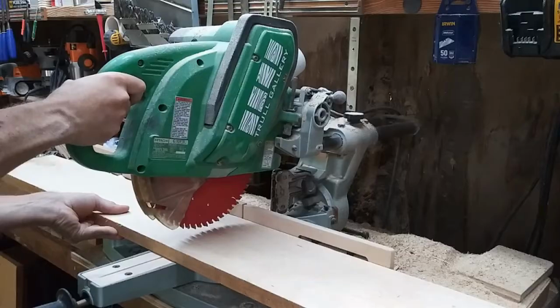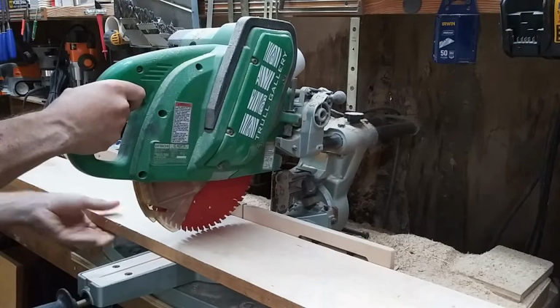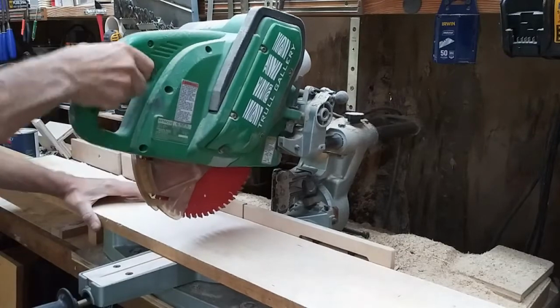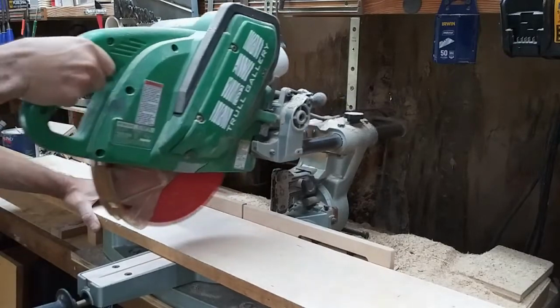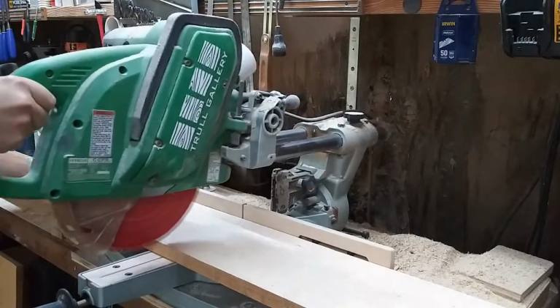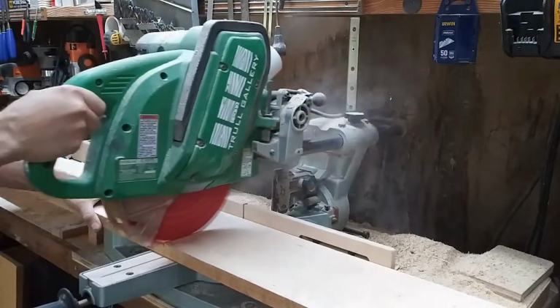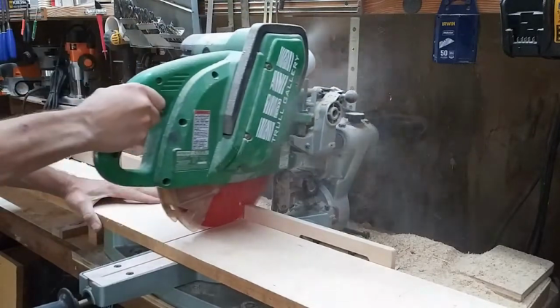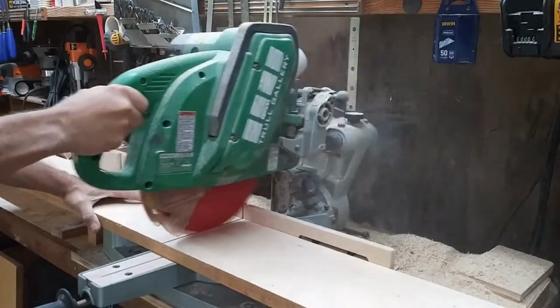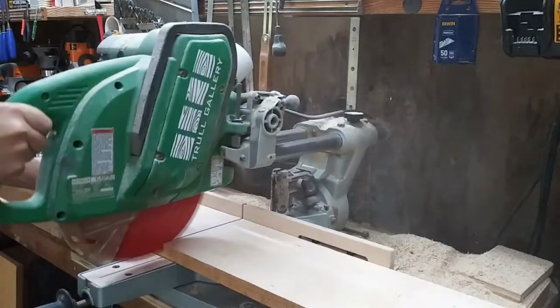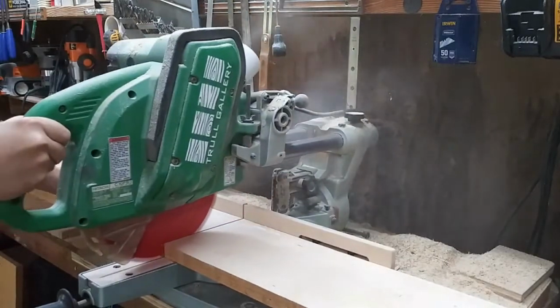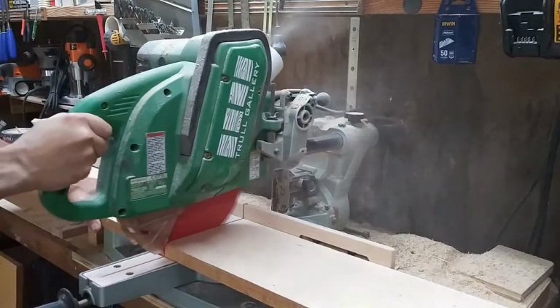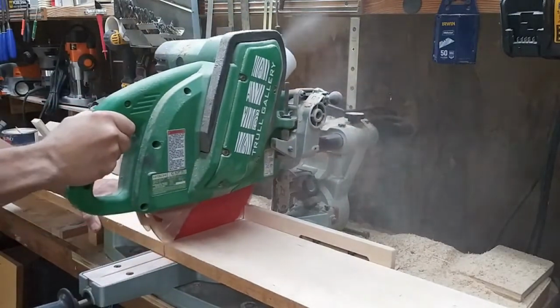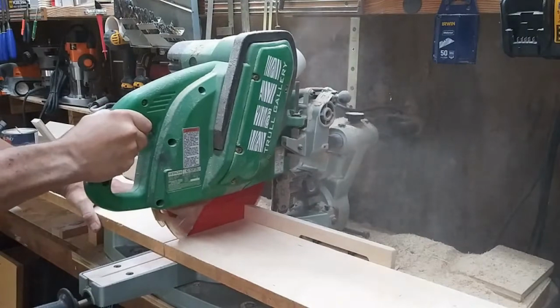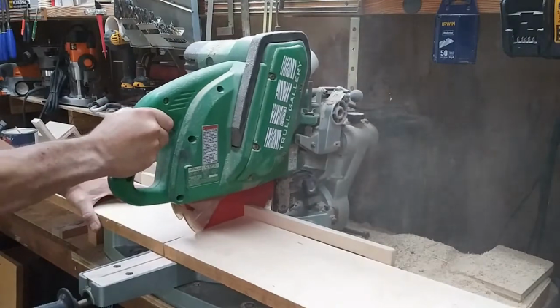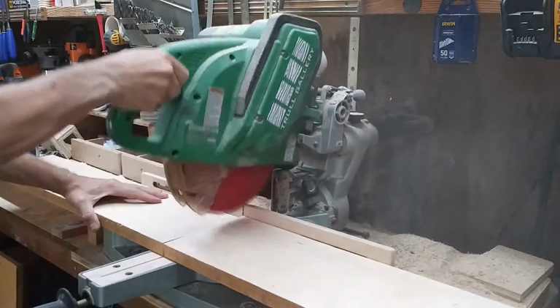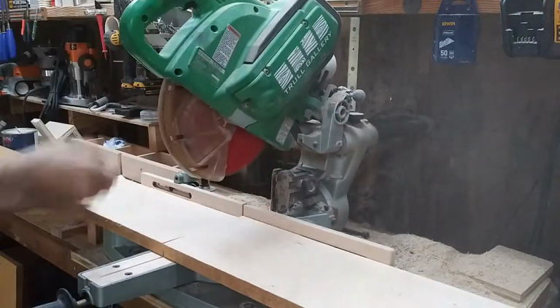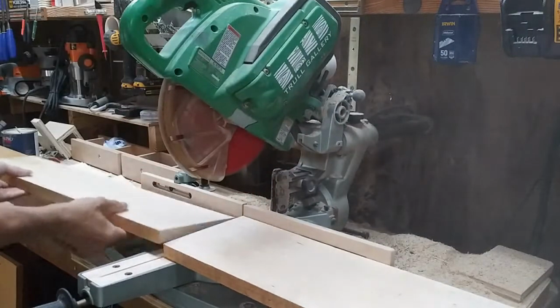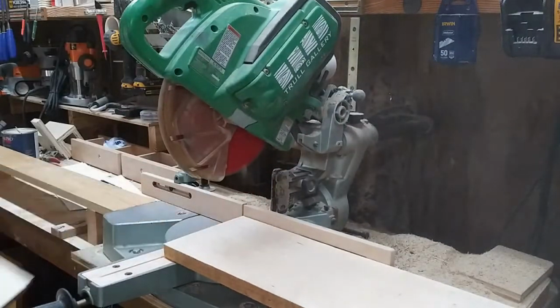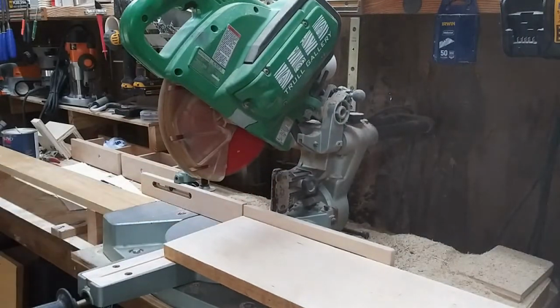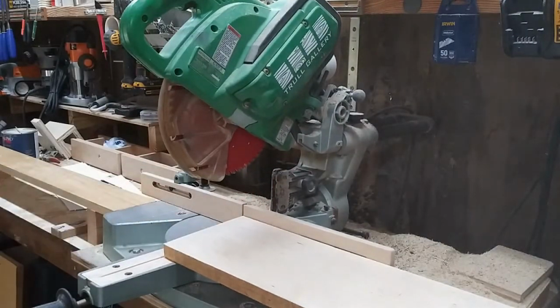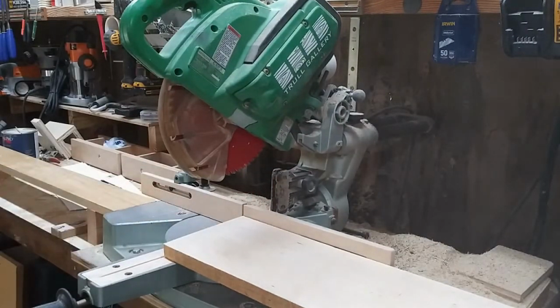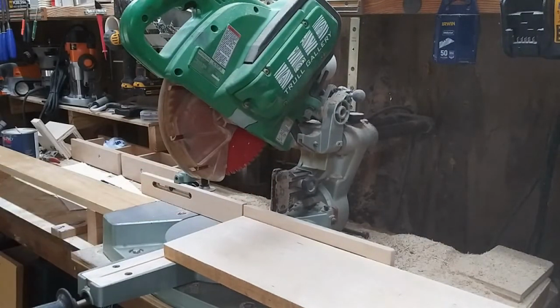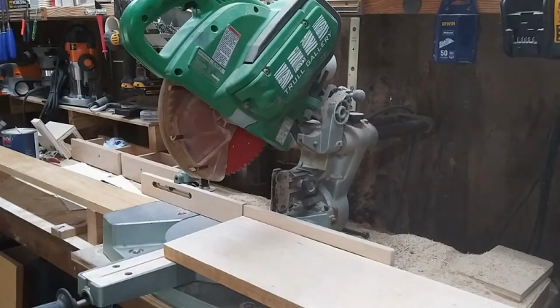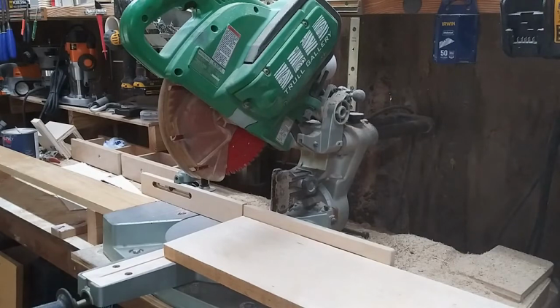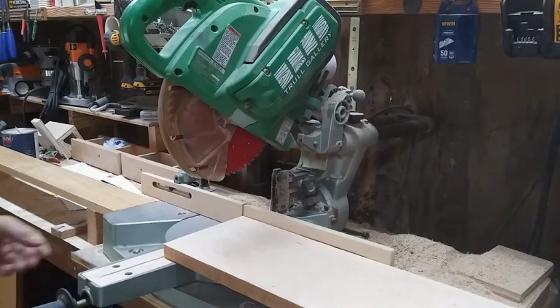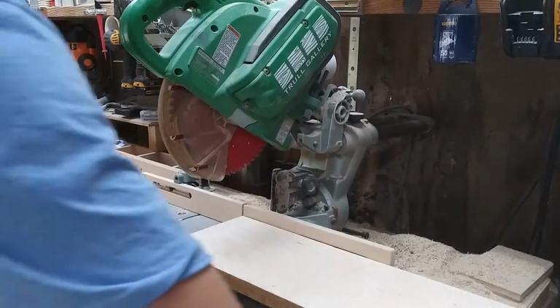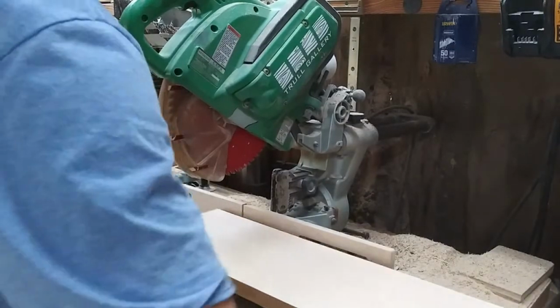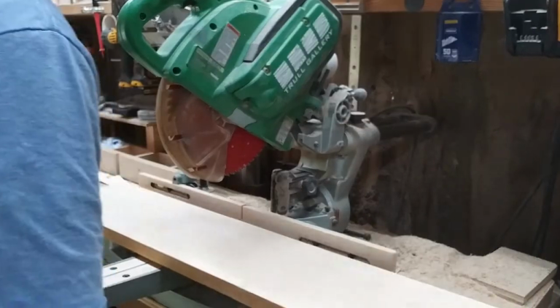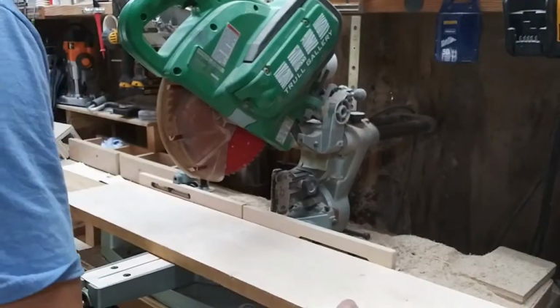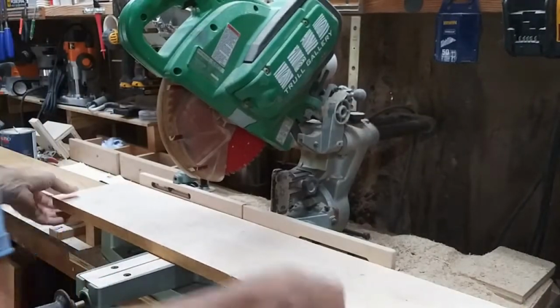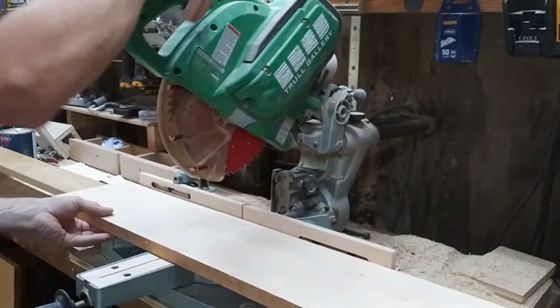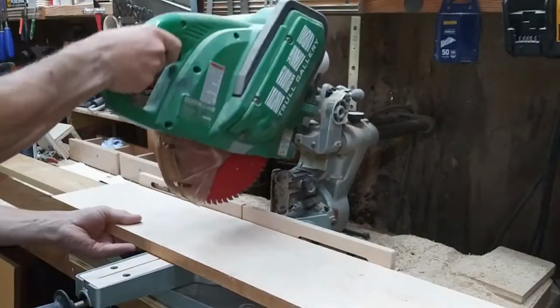Like most of my projects, I started at the miter saw, cross-cutting my pieces to their rough length. In this case, I'm making one door, so I need two stiles — the vertical pieces — and two rails, the horizontal pieces. I'll tackle the panel stock later.